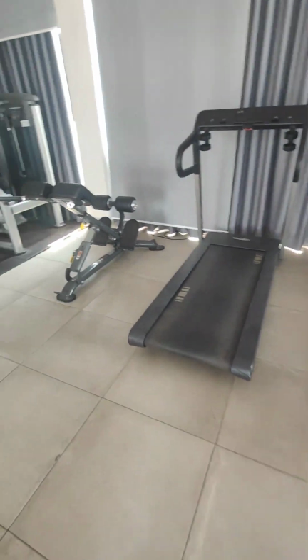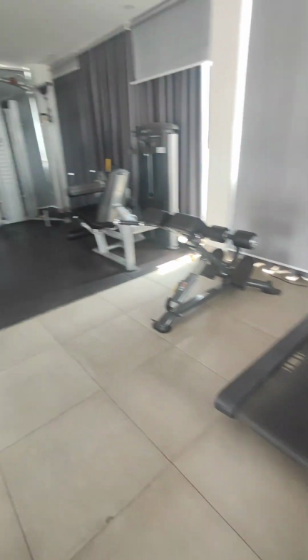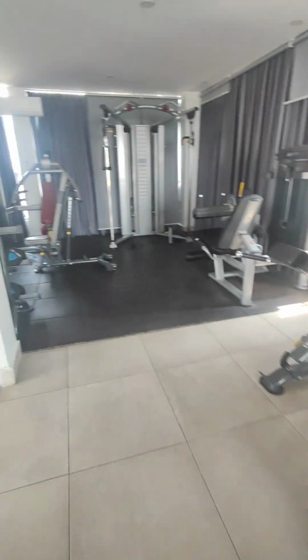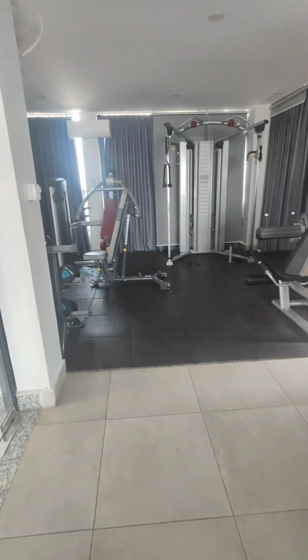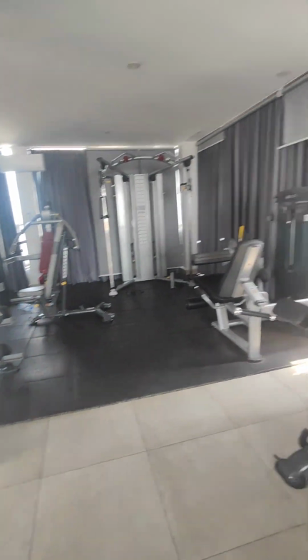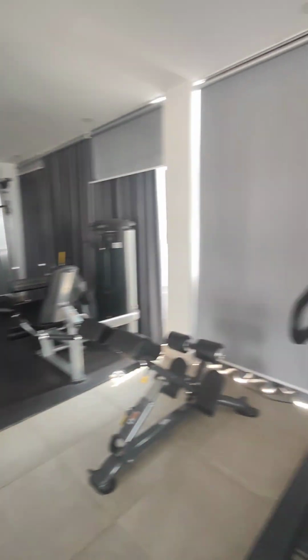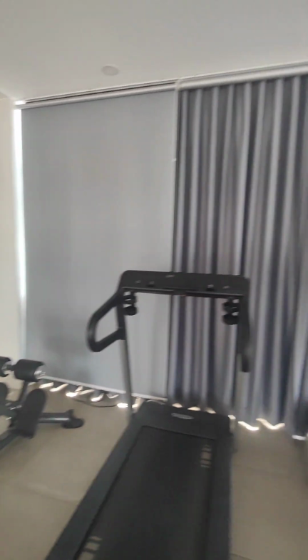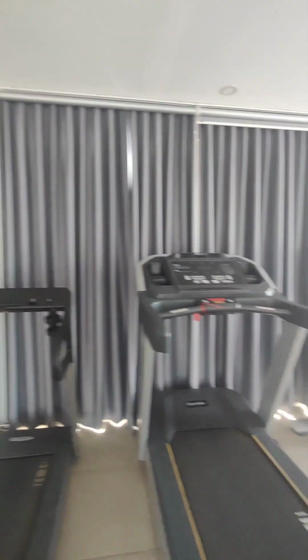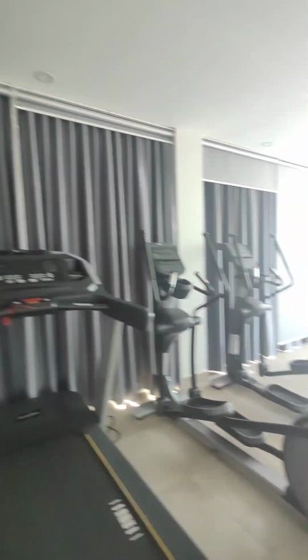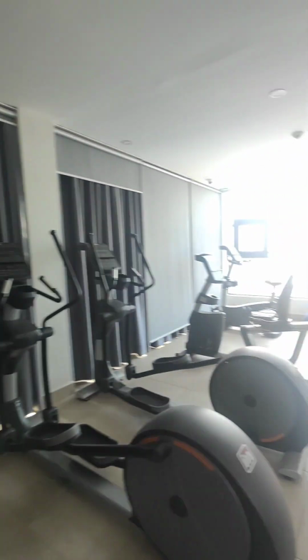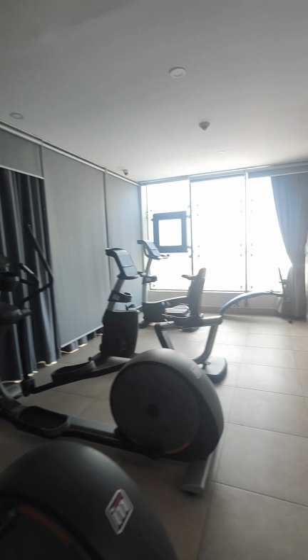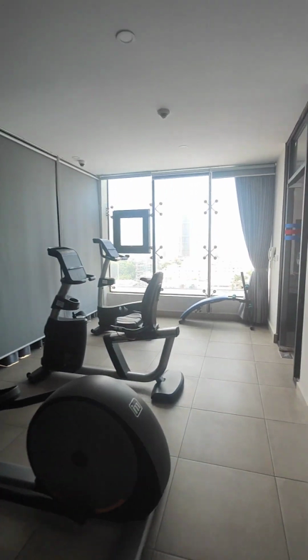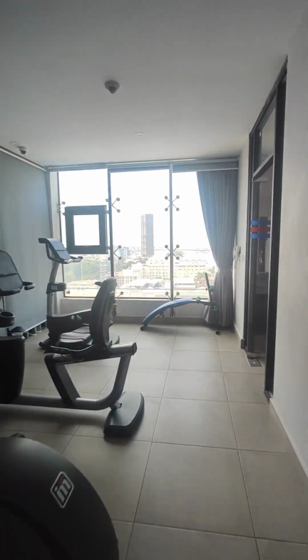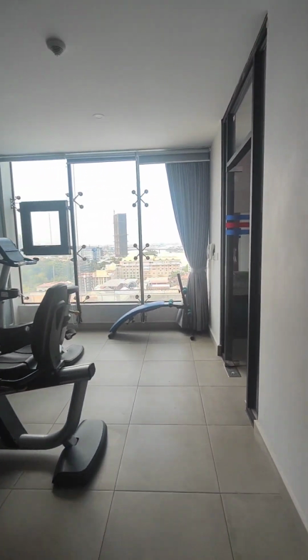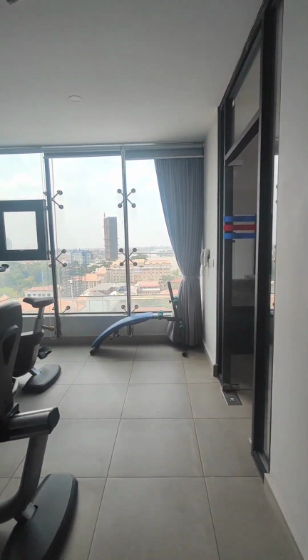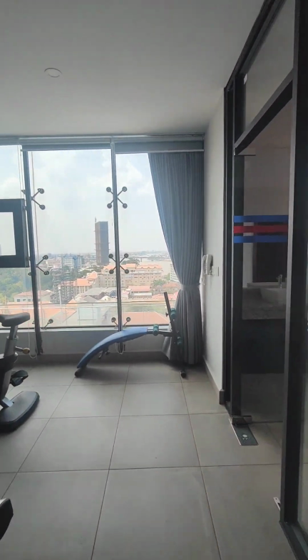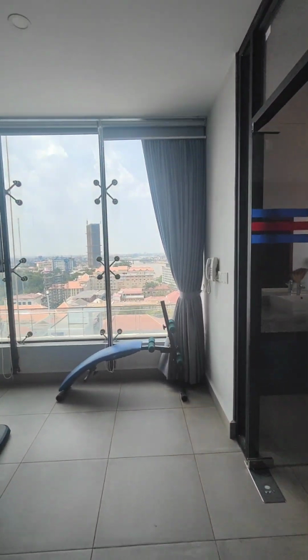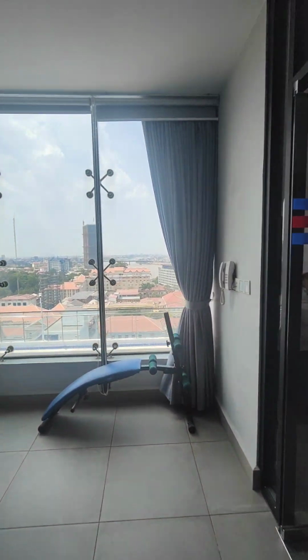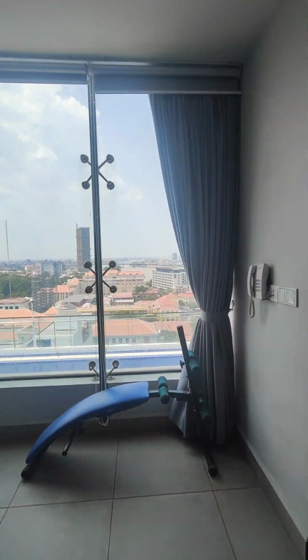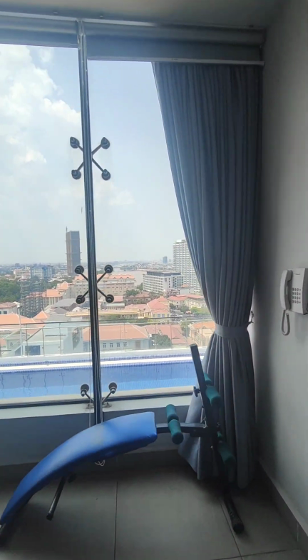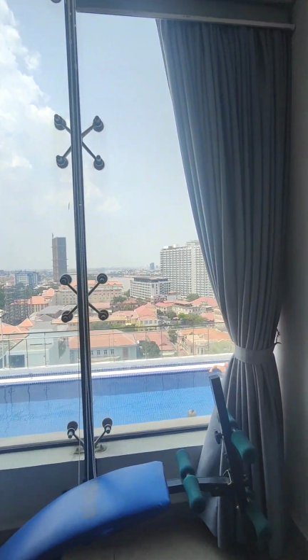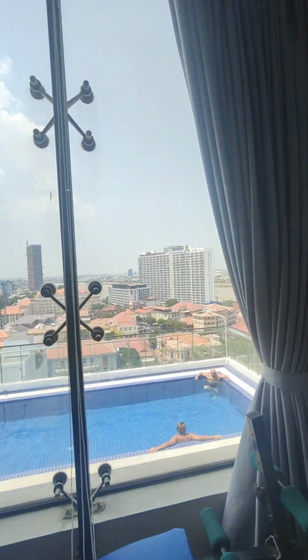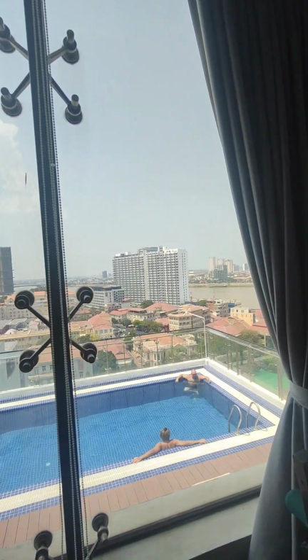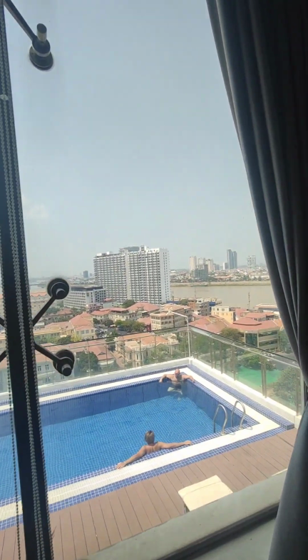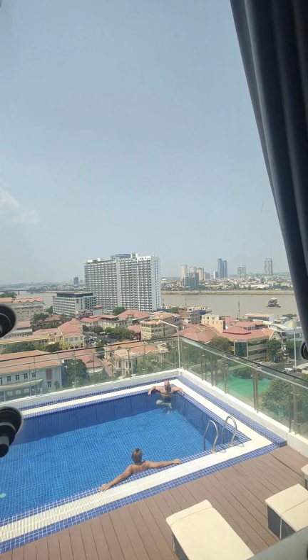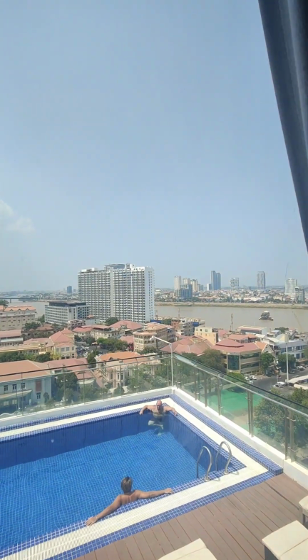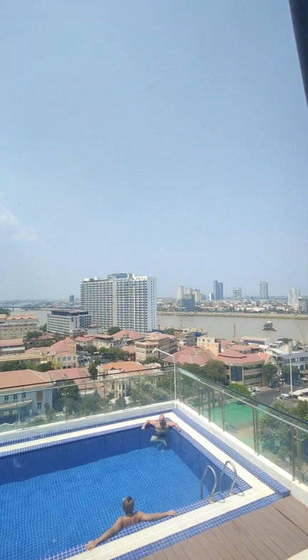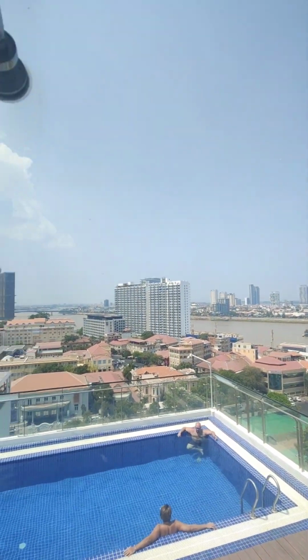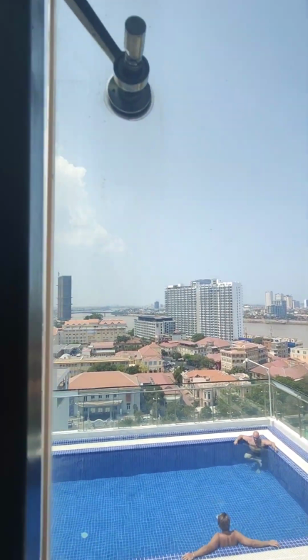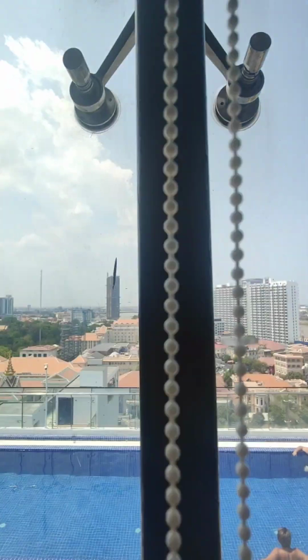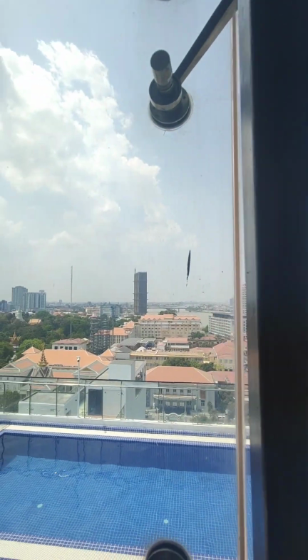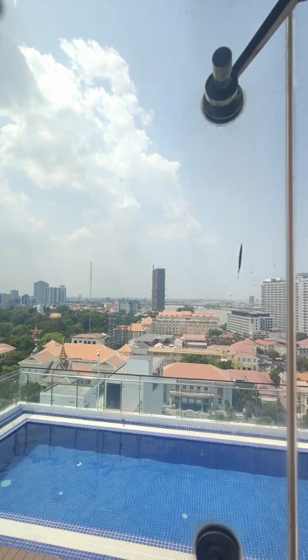So the hotel has a gymnasium. It's a spectacular view over Phnom Penh — very nice.